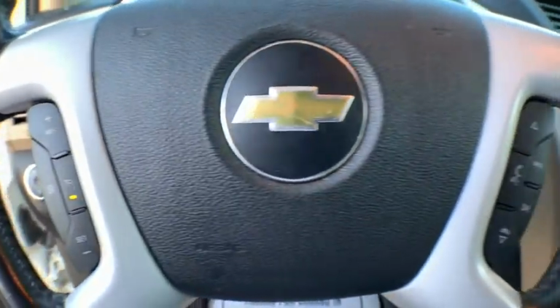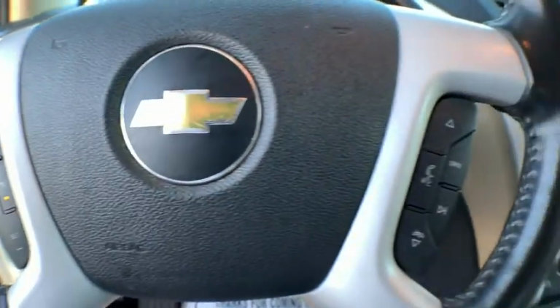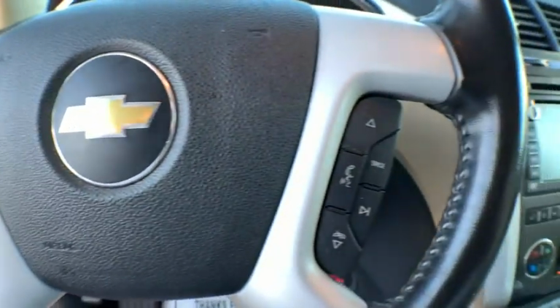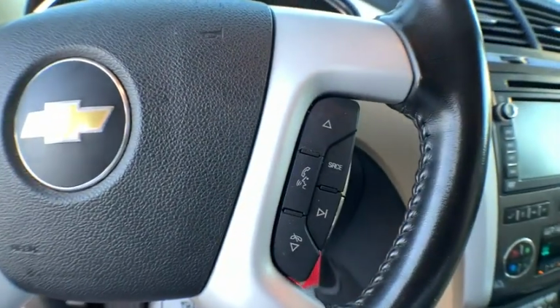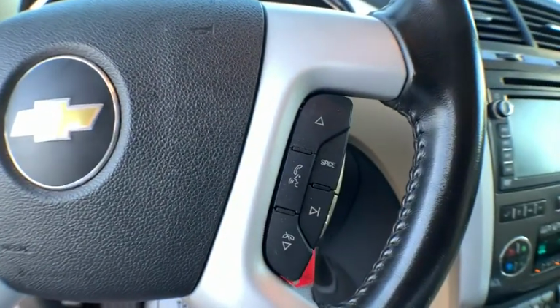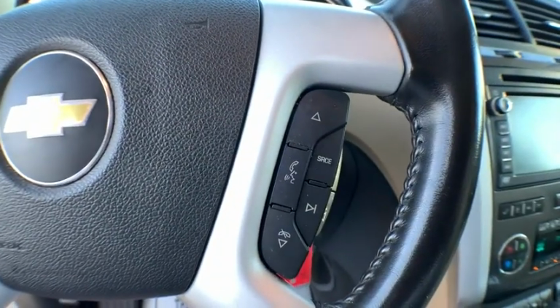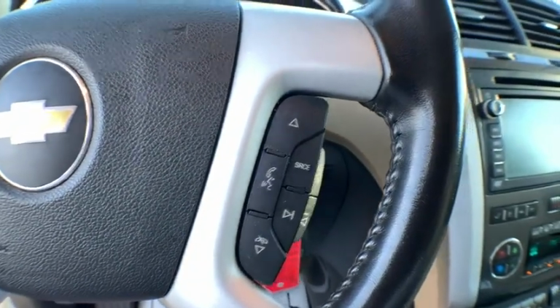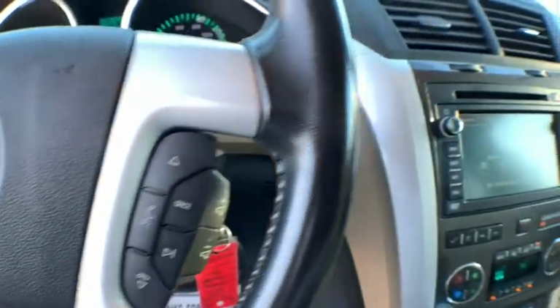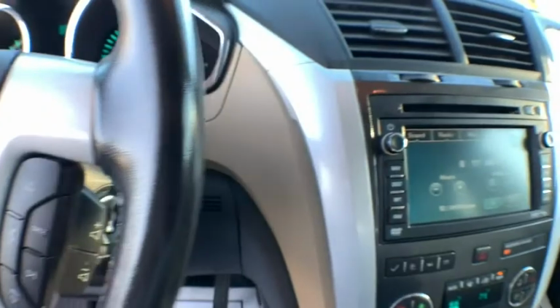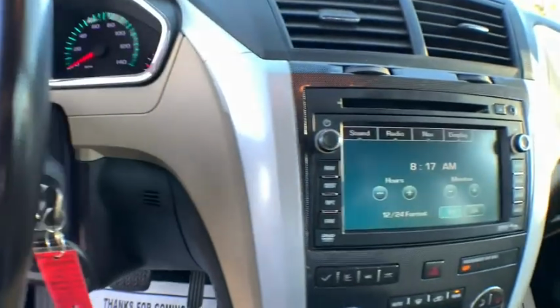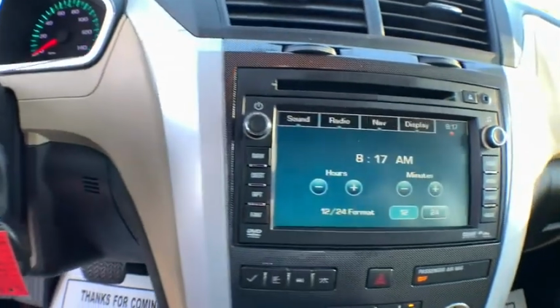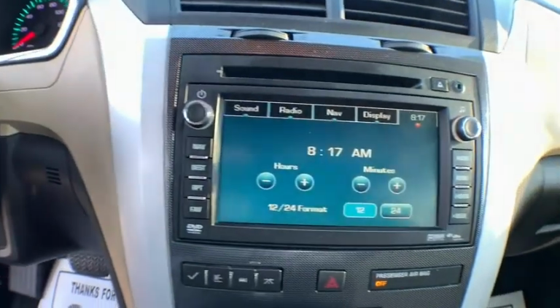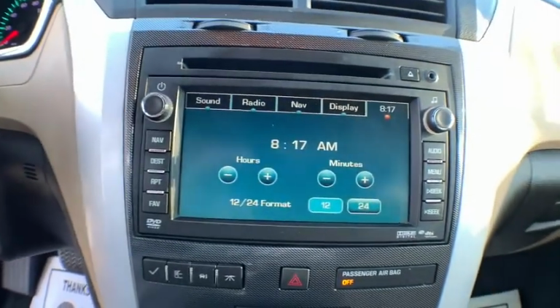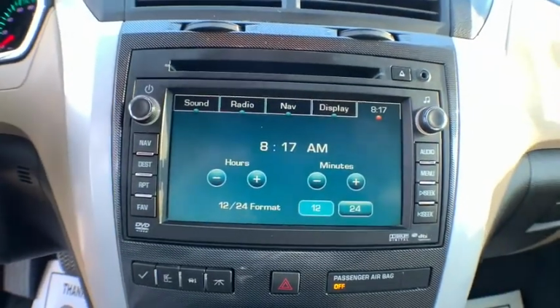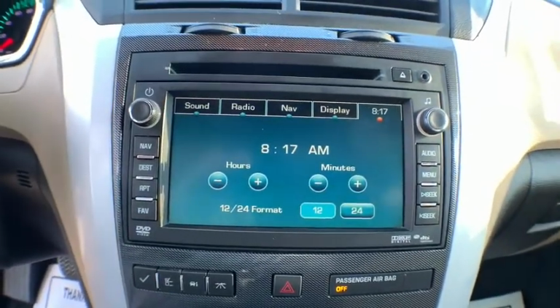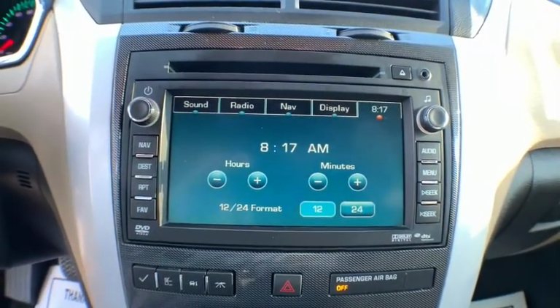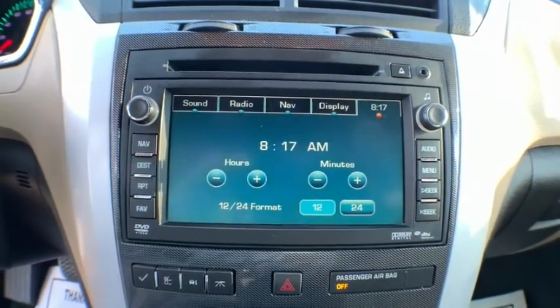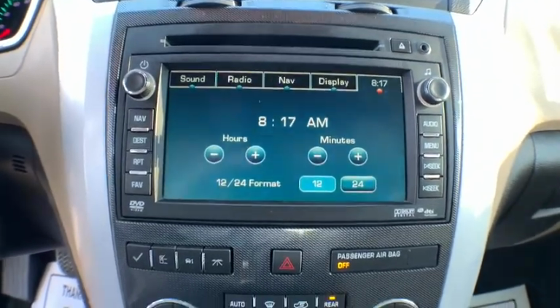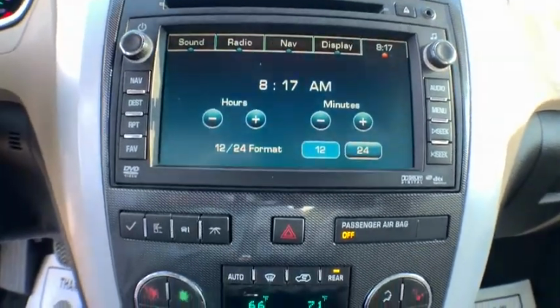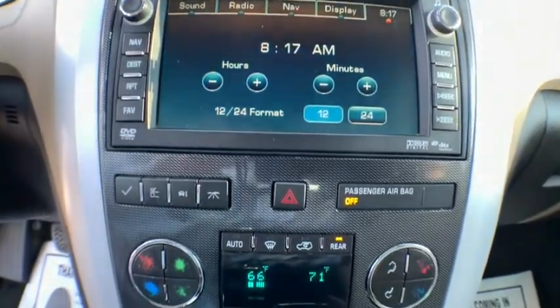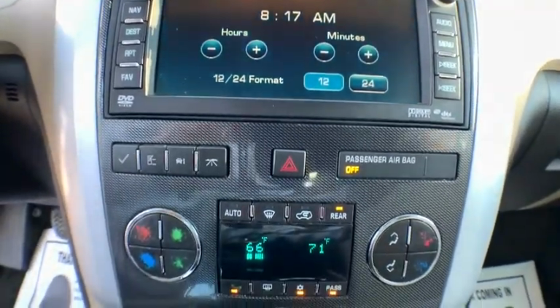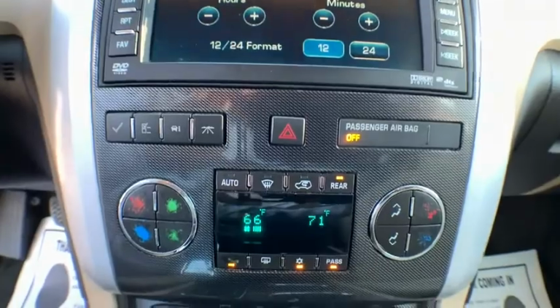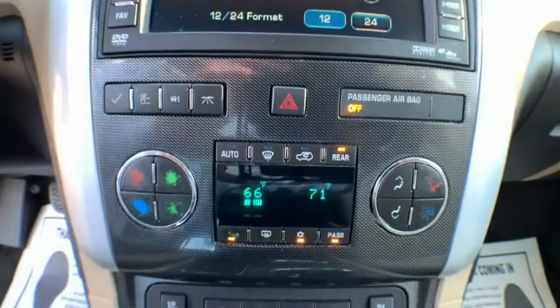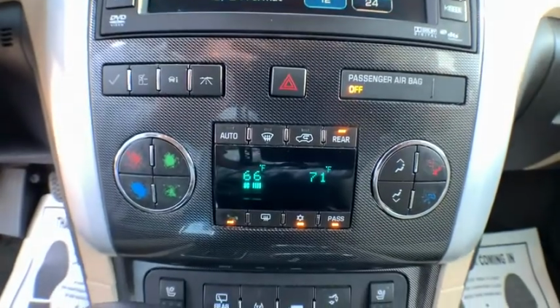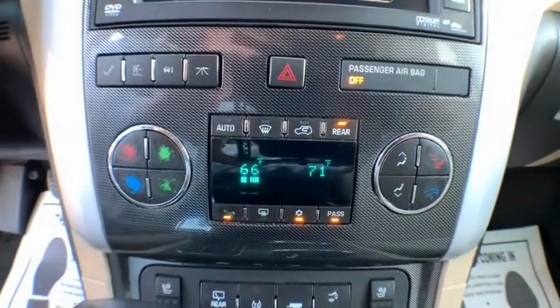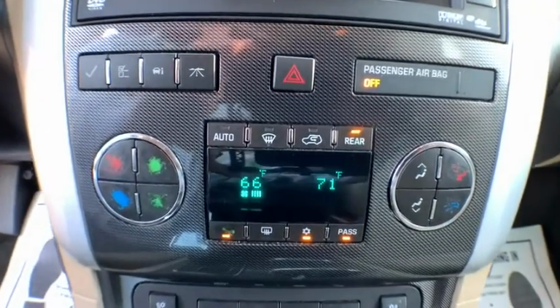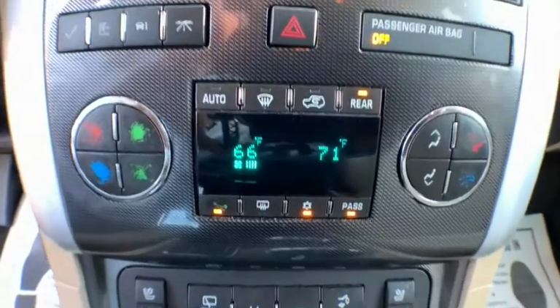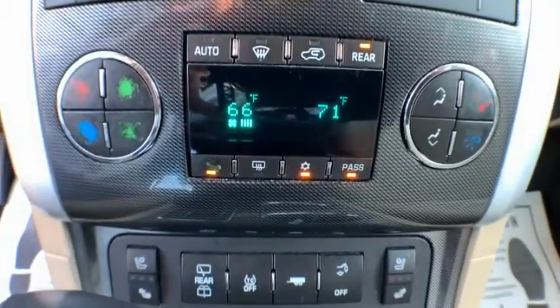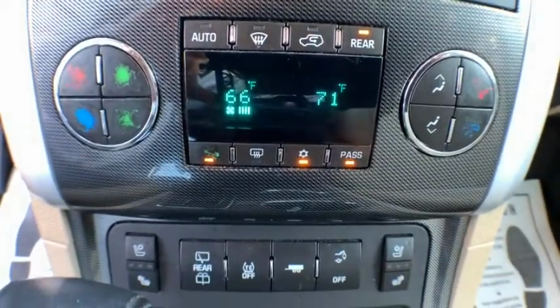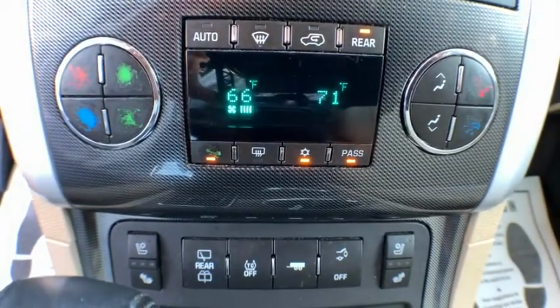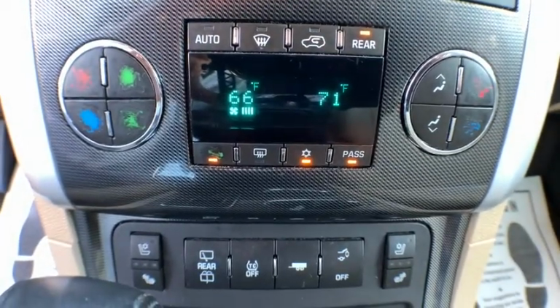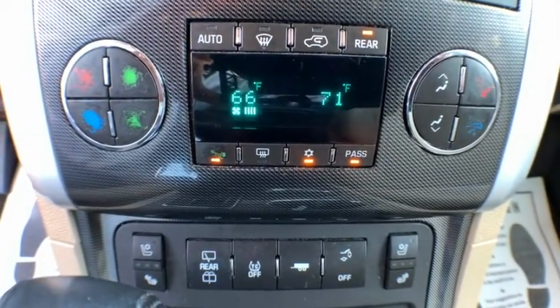AM/FM/CD/MP3 radio, center armrest, compass, power windows, electronic stability control, security system, rear window defroster, trip computer, heated front seats, CD player.